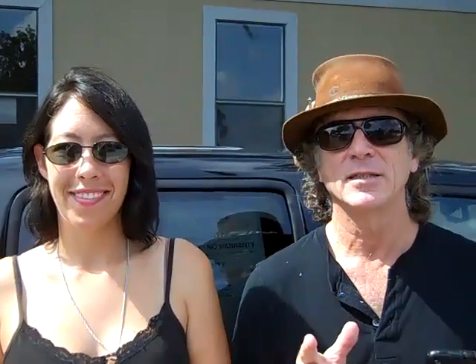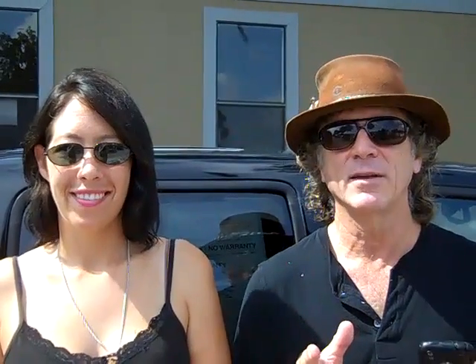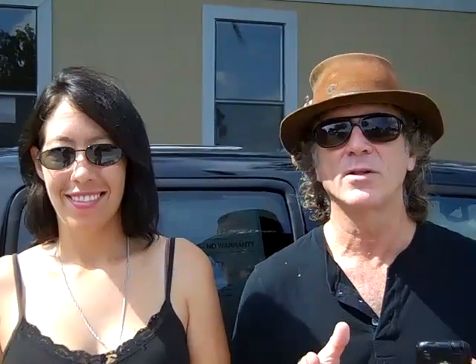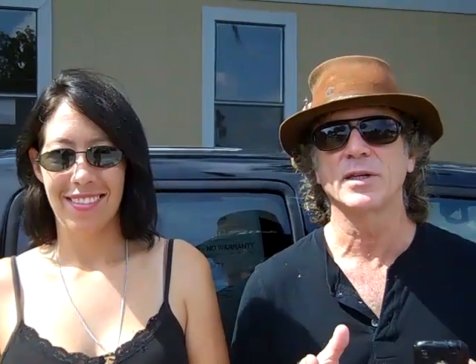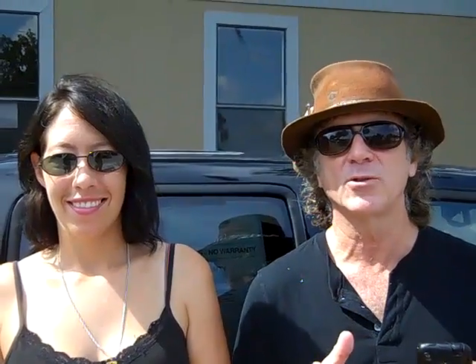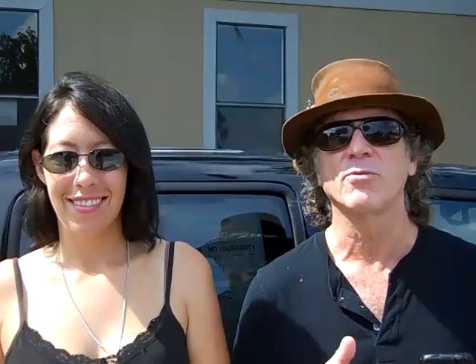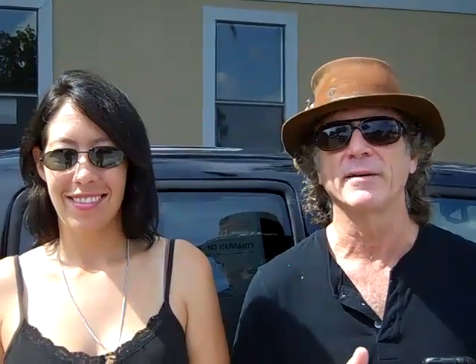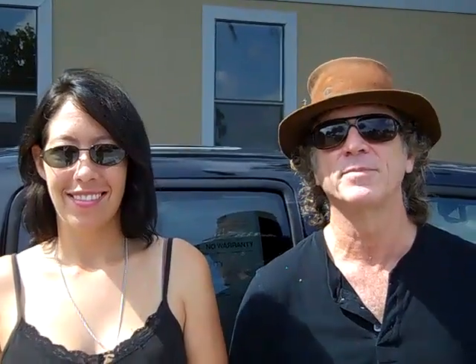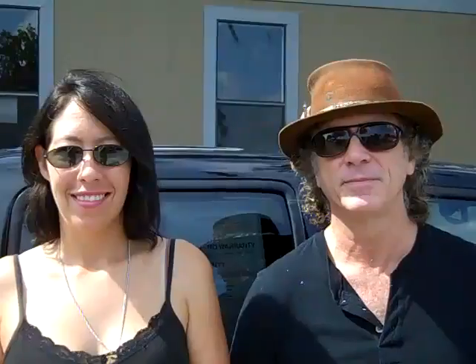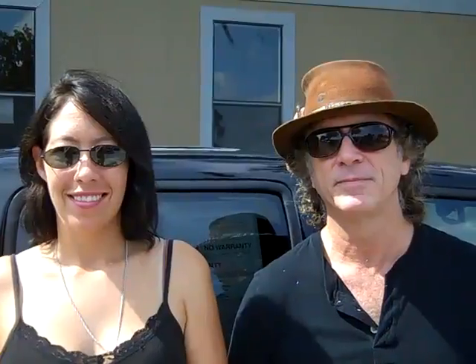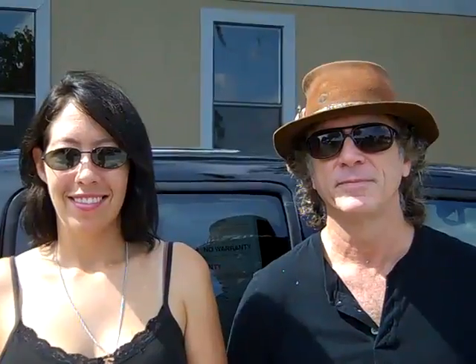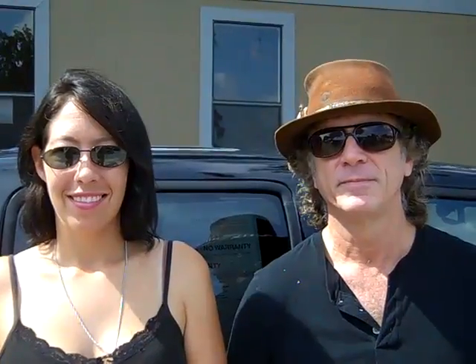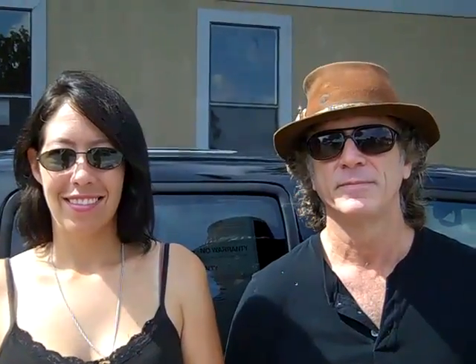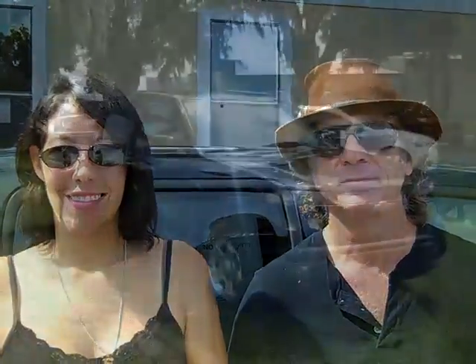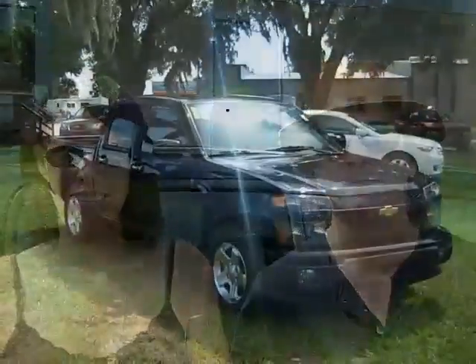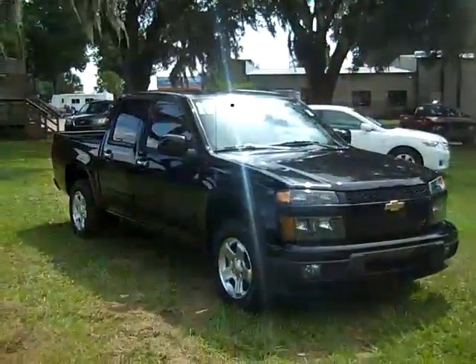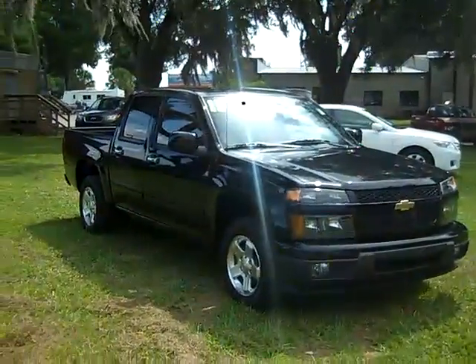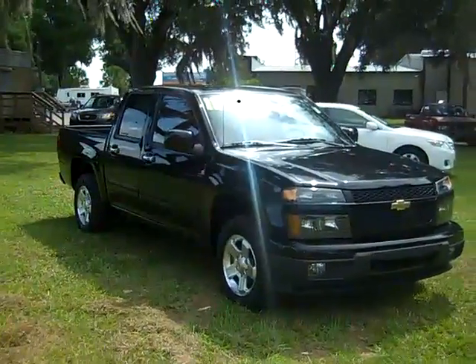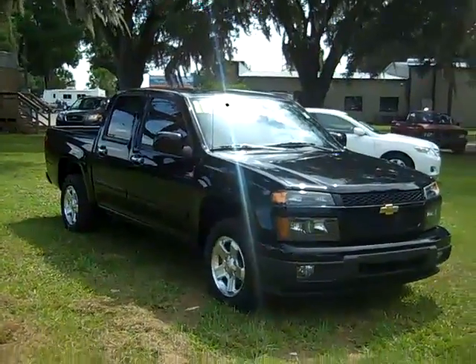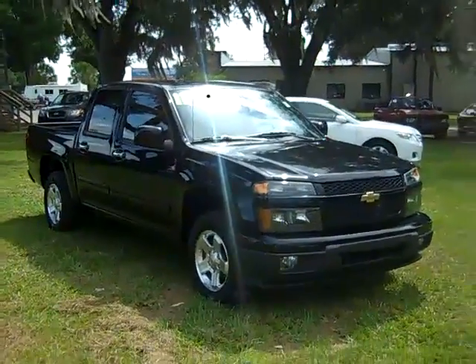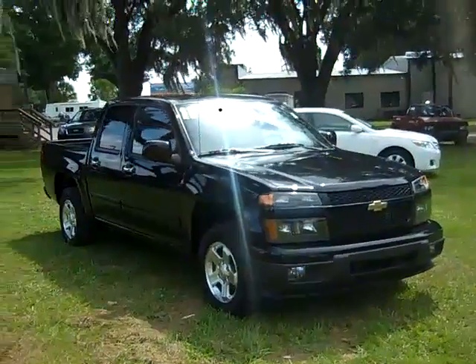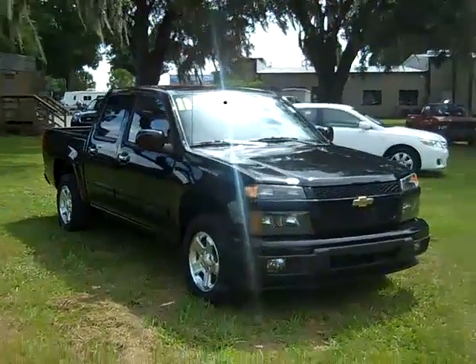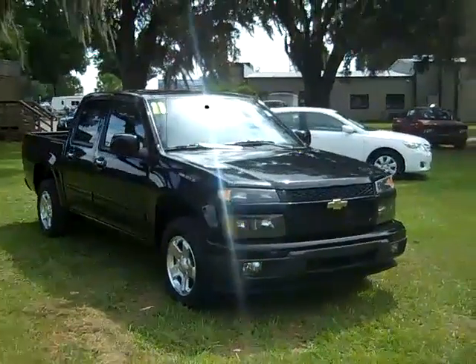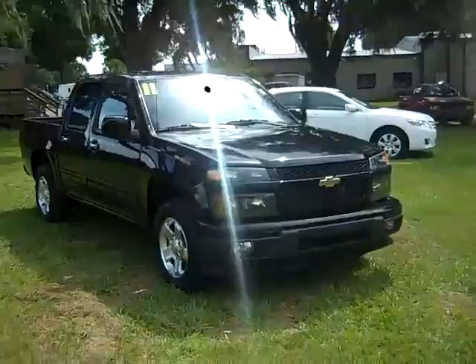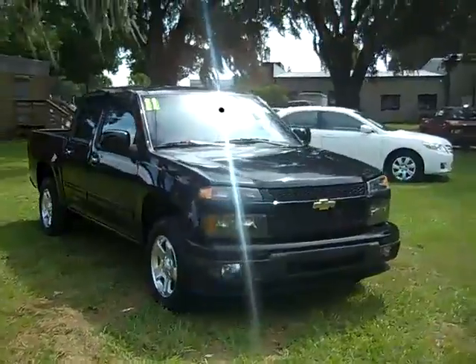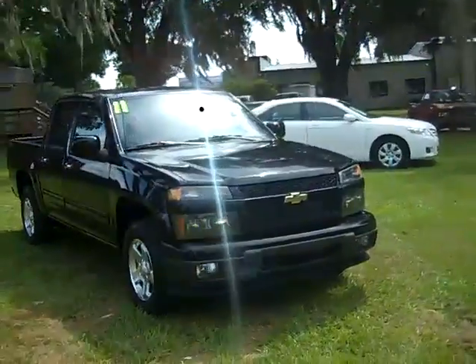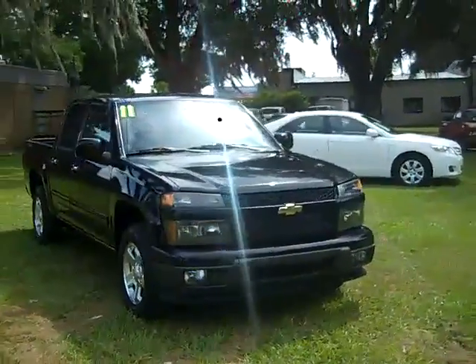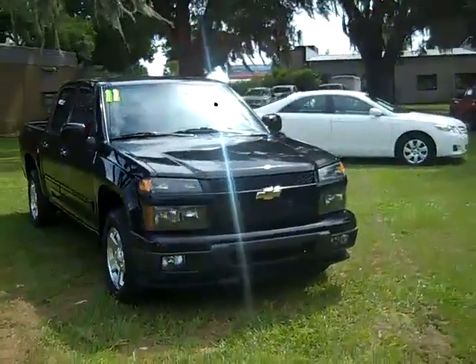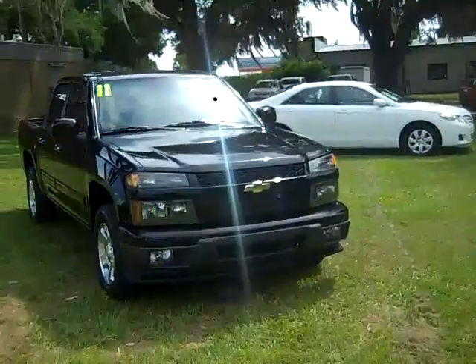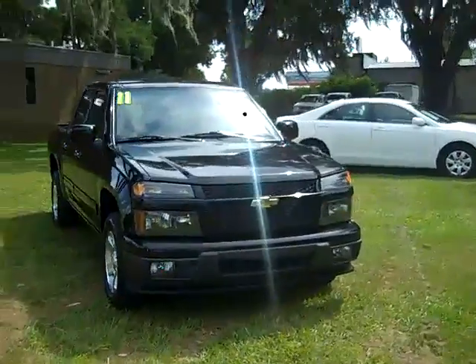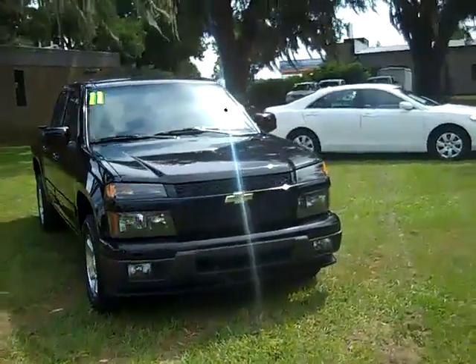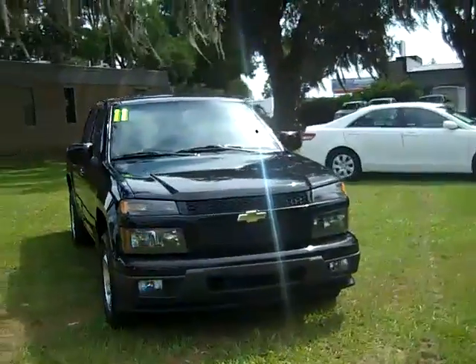Jen's going to give you a closer look at this truck right now. Hello, it's Jen again and right now I'm showing you a 2011 Chevy Colorado LT.